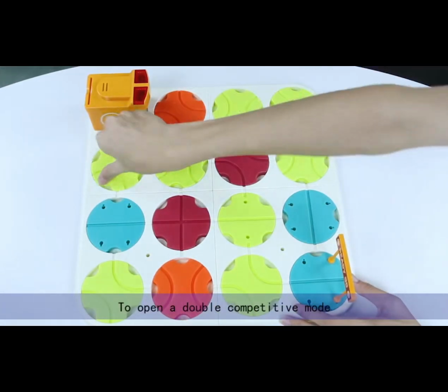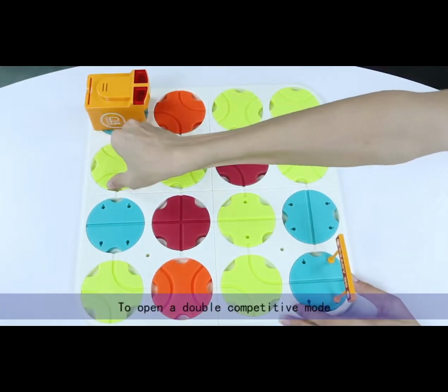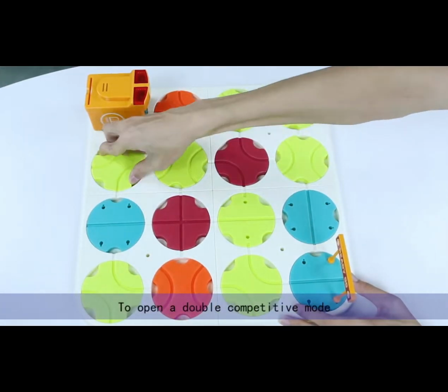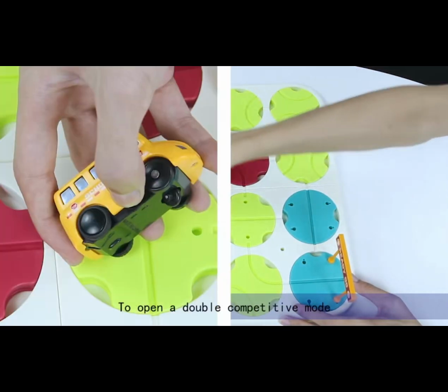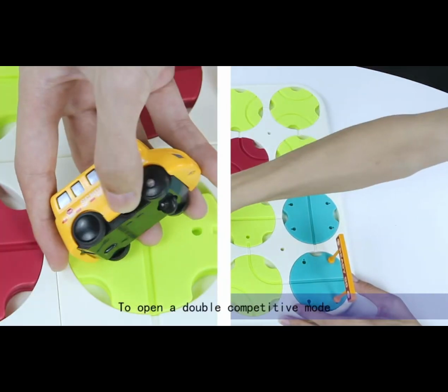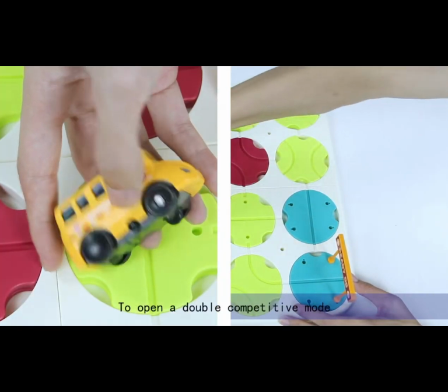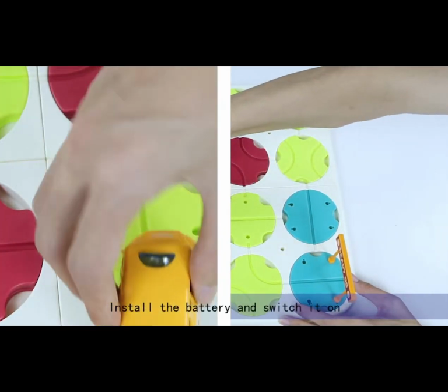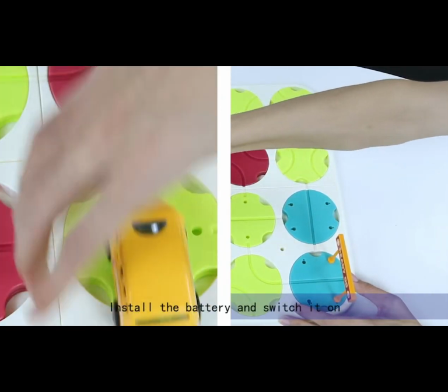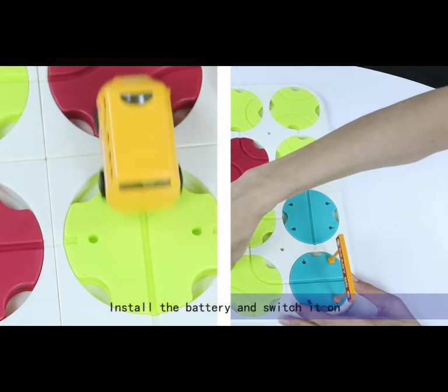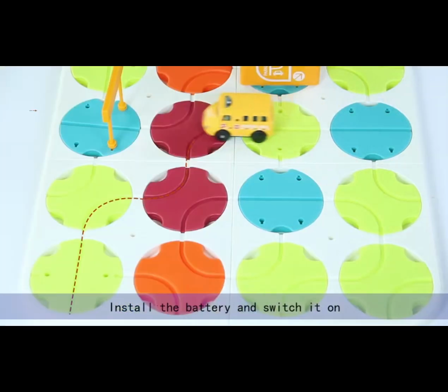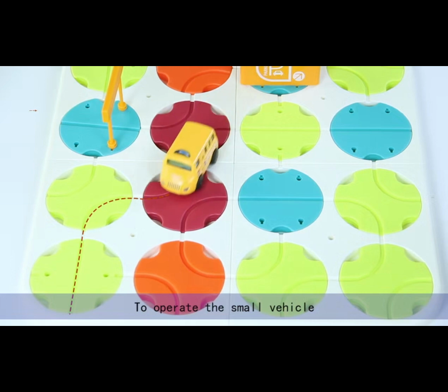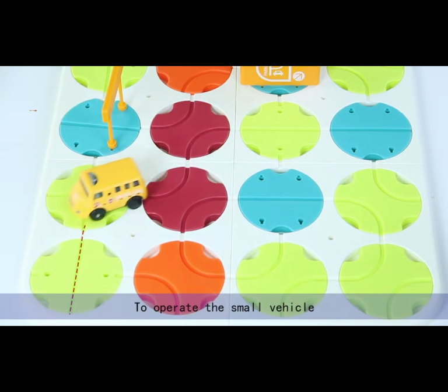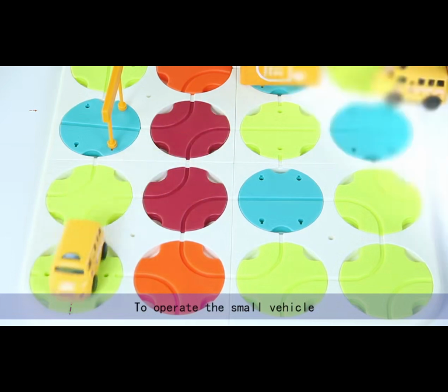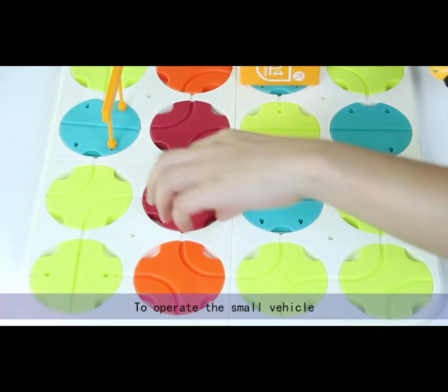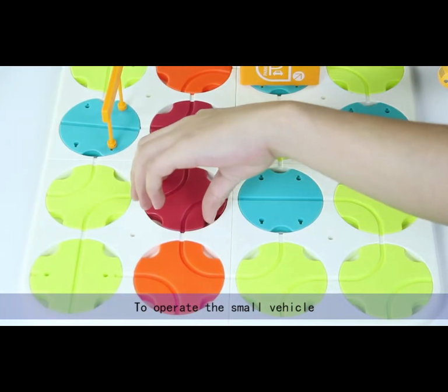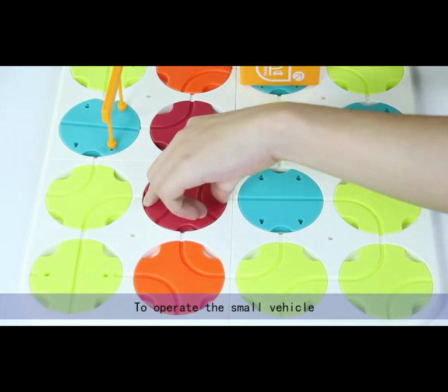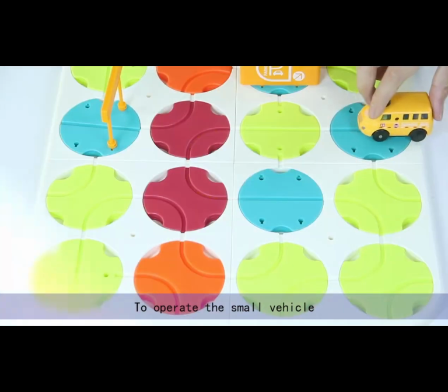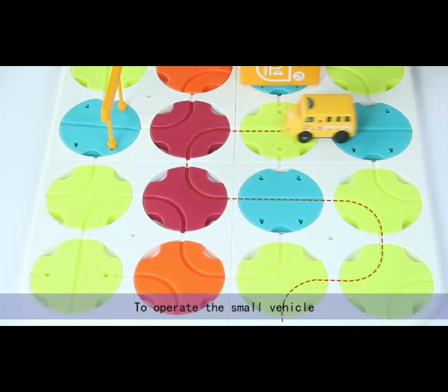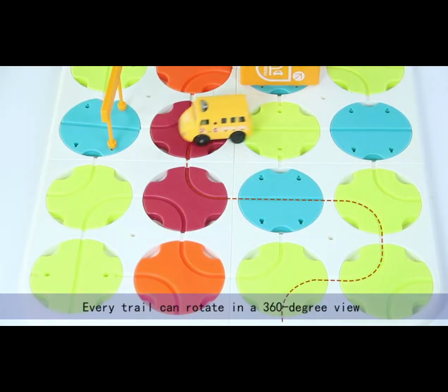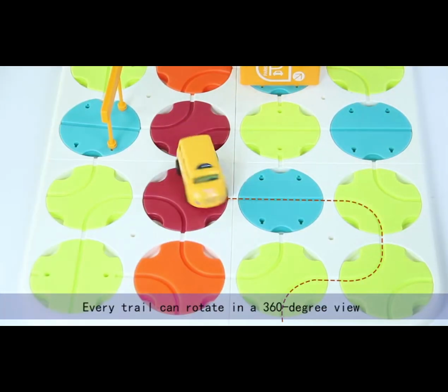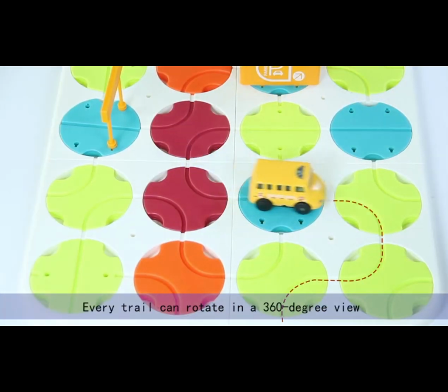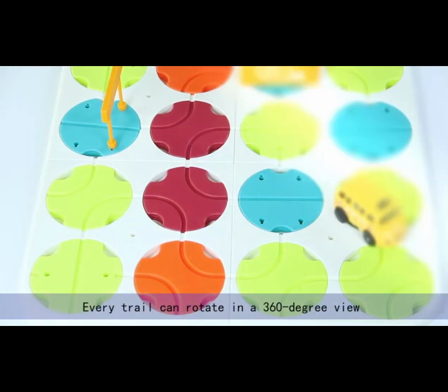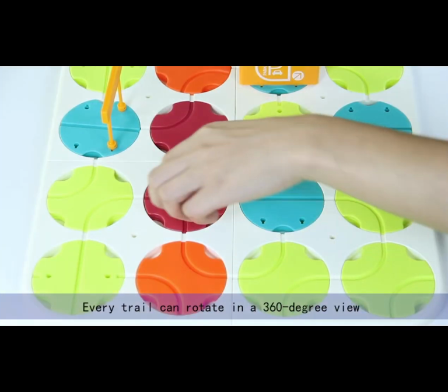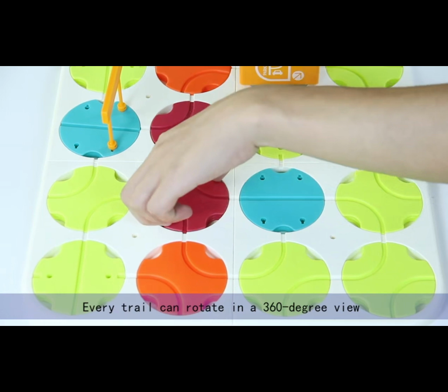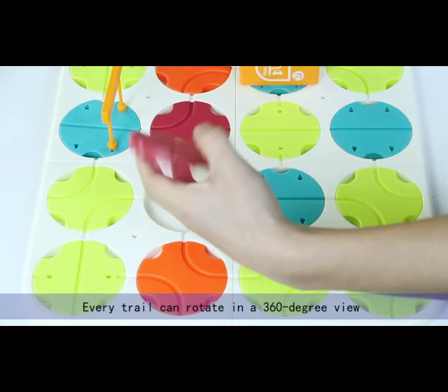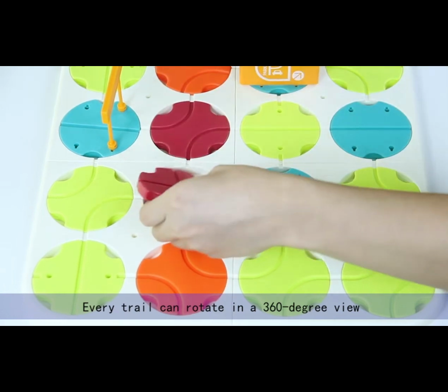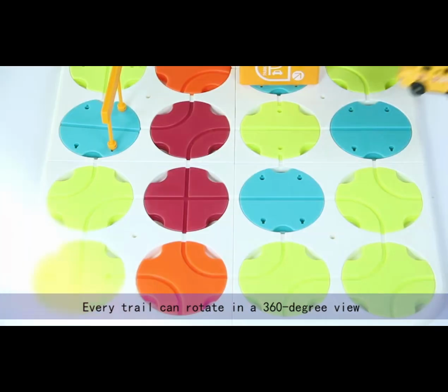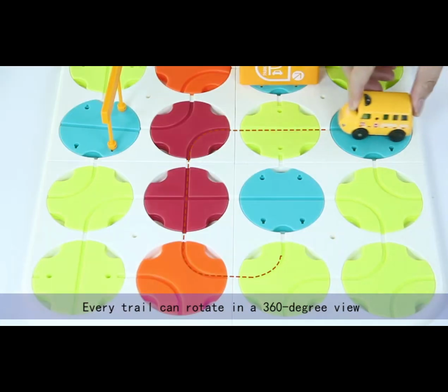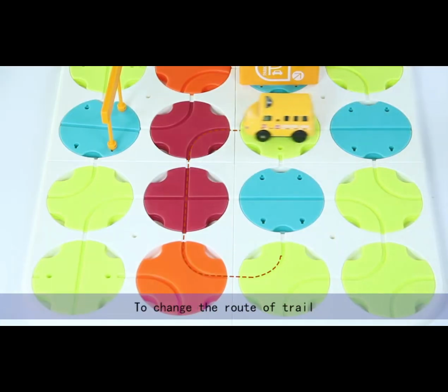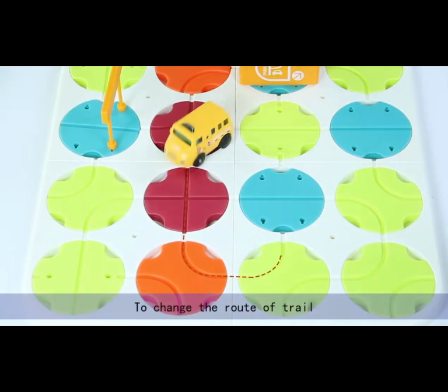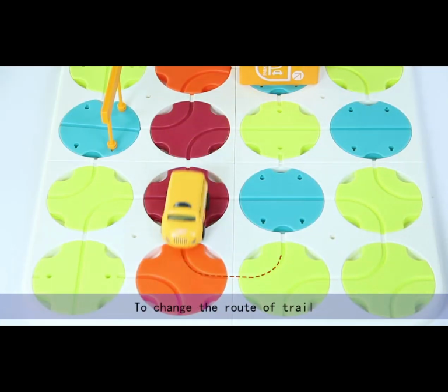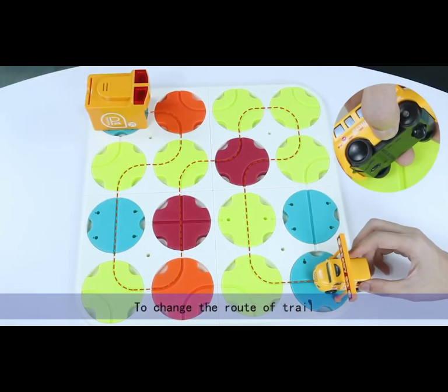Open the double competitive mode, install the battery and switch it on. To operate the small vehicle, every trail can rotate in a 360-degree view to change the road of trail.